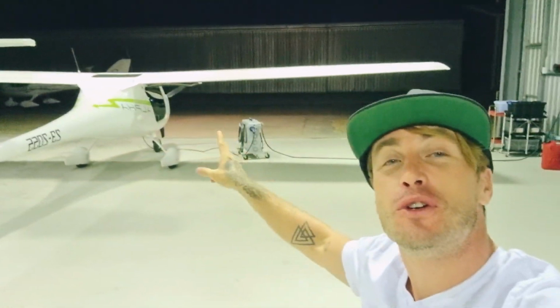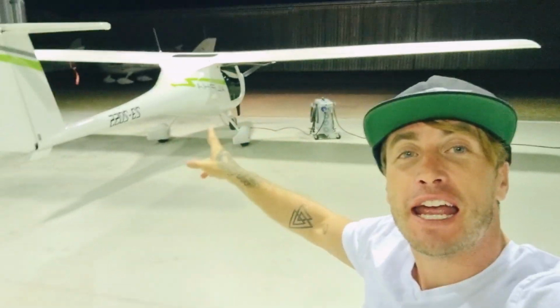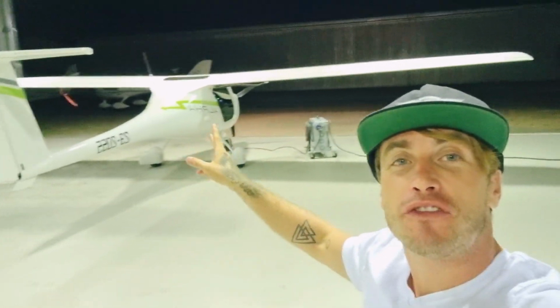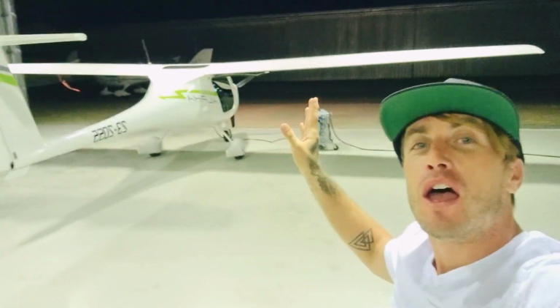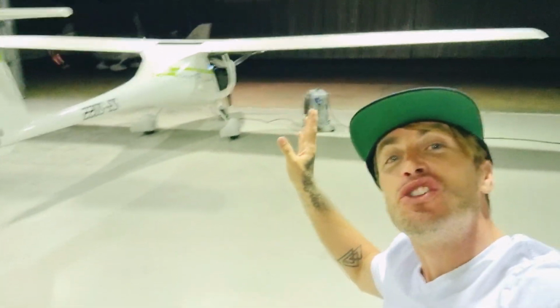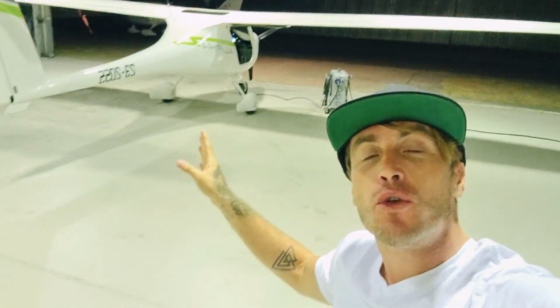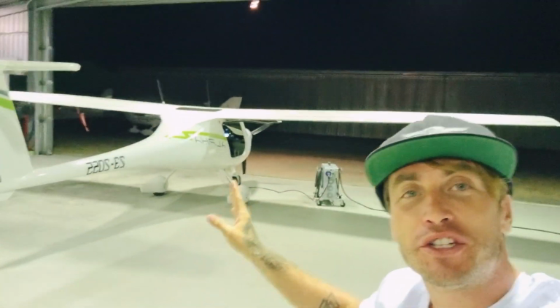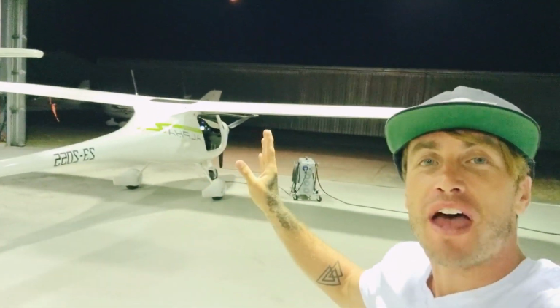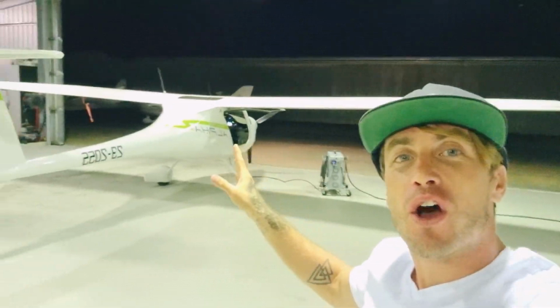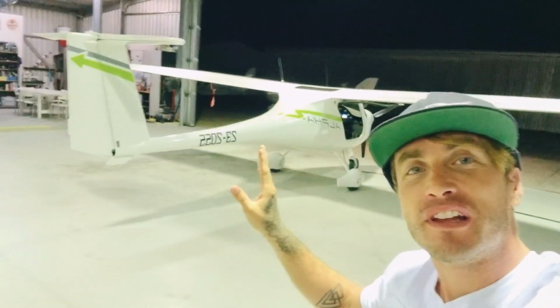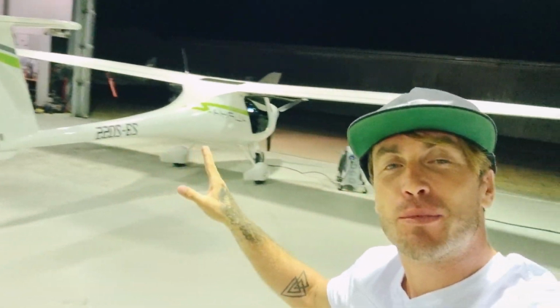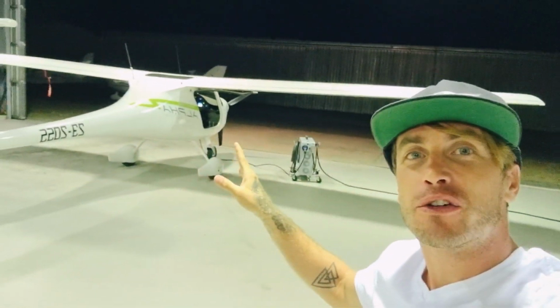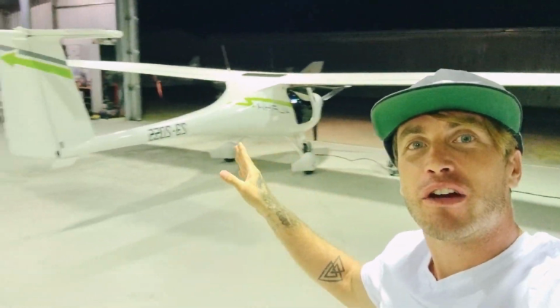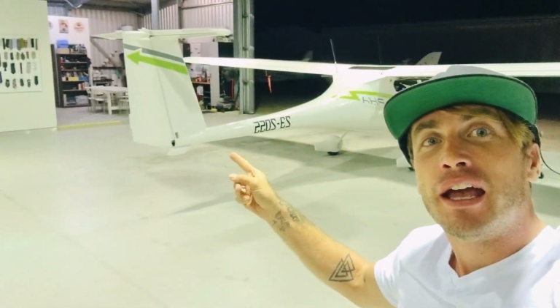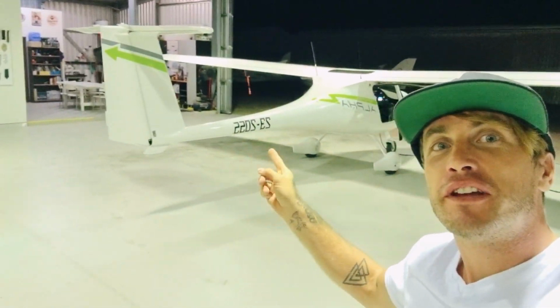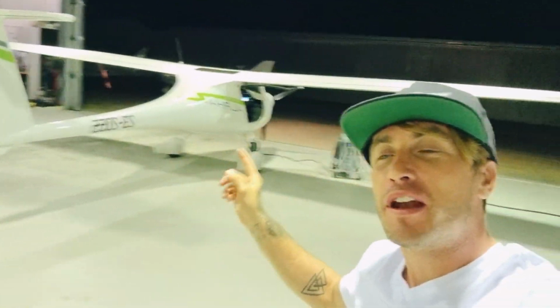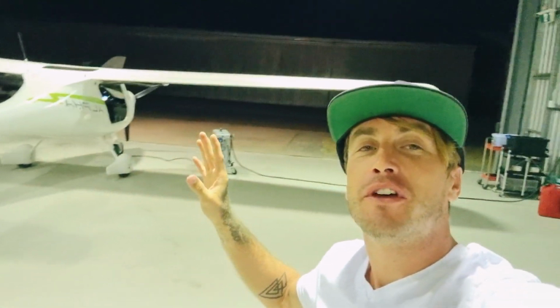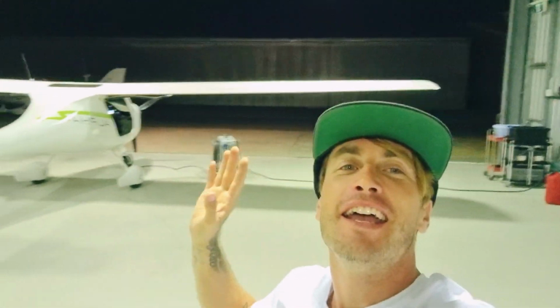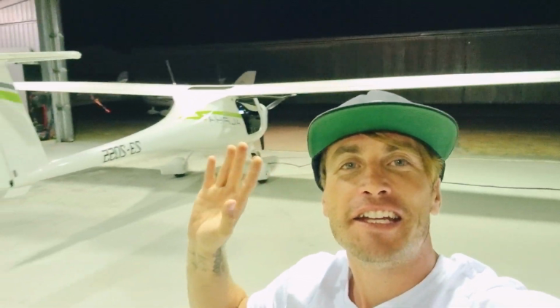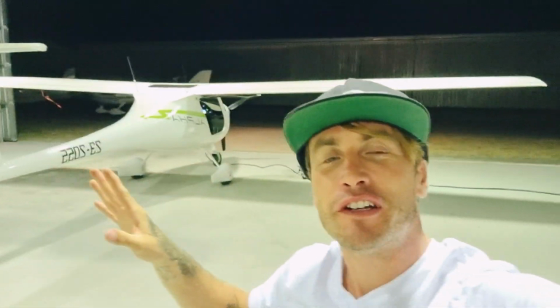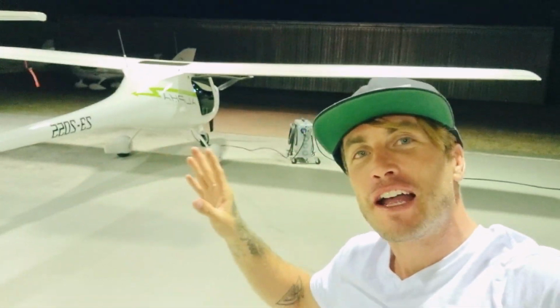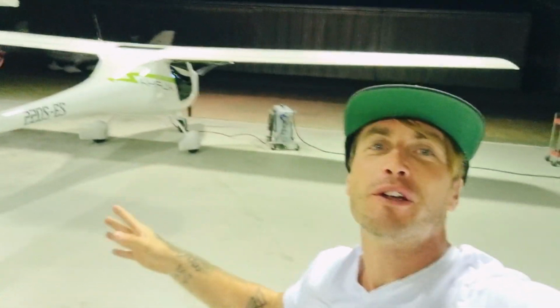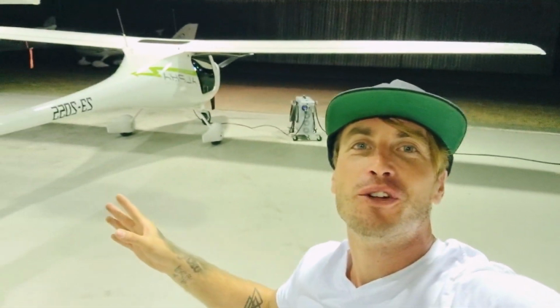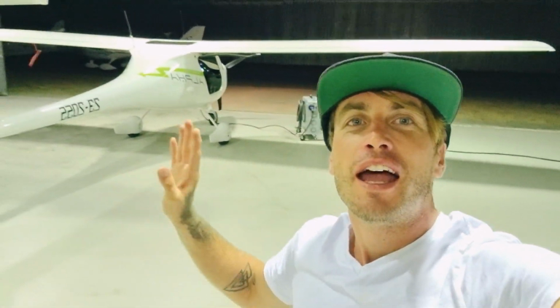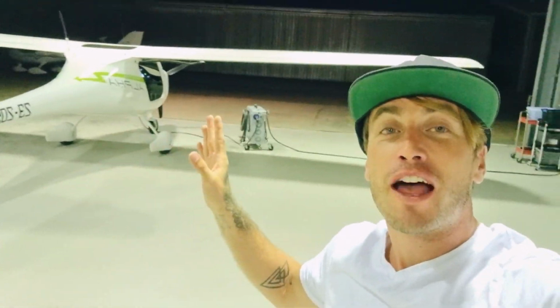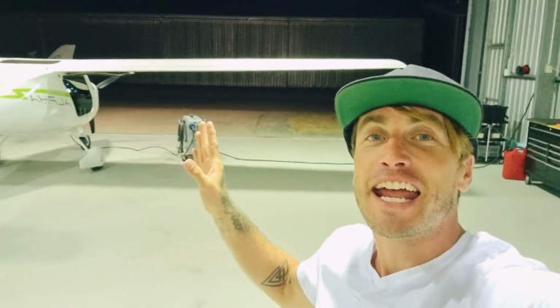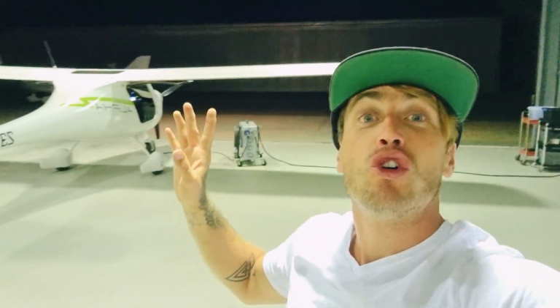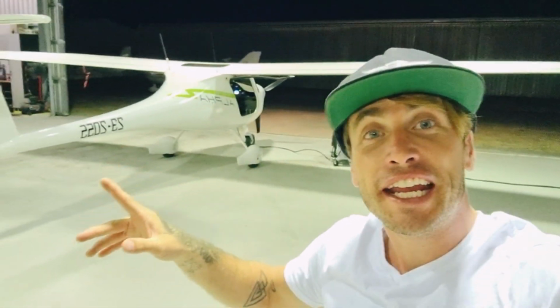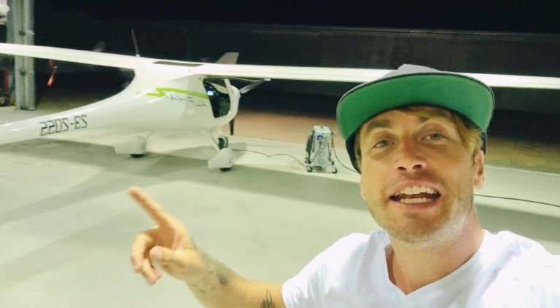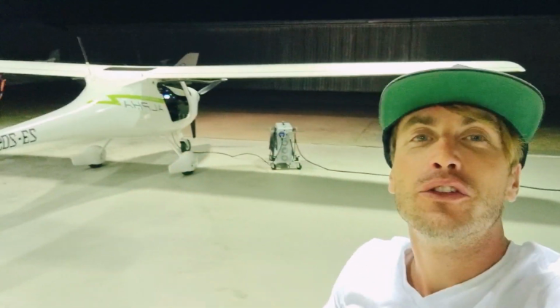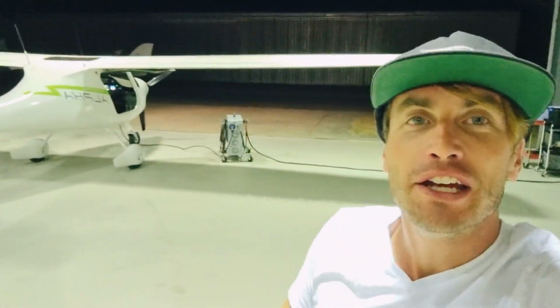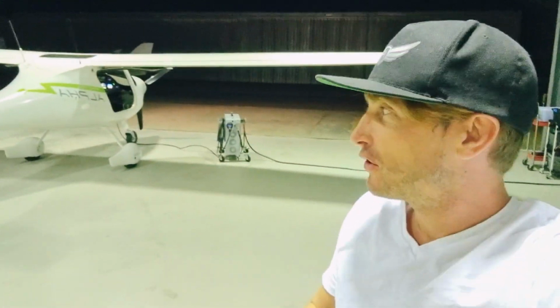It's a two-seater aircraft. In Australia, we're registered with RA Aus, so it's a light sport category aircraft as designated by the number on the side, and is perfect for flying short recreational flights and for training in RA Aus flight training schools.